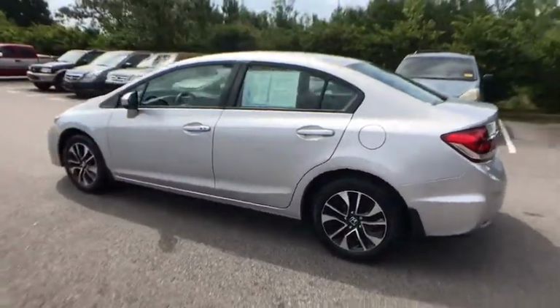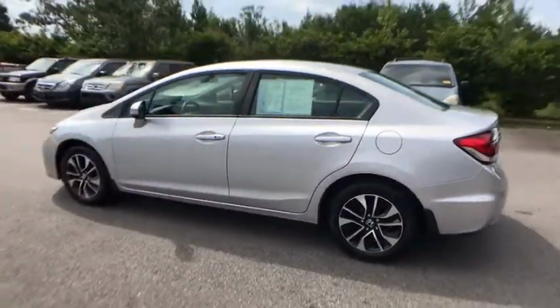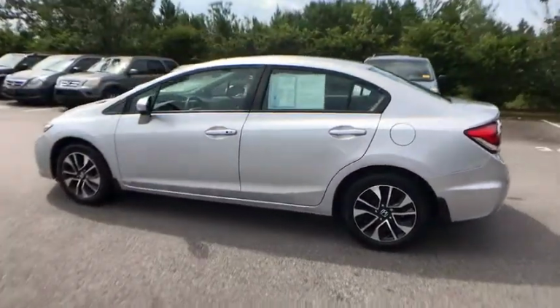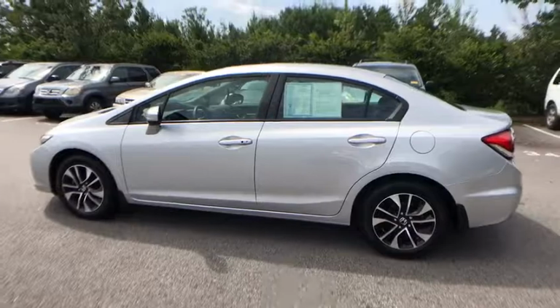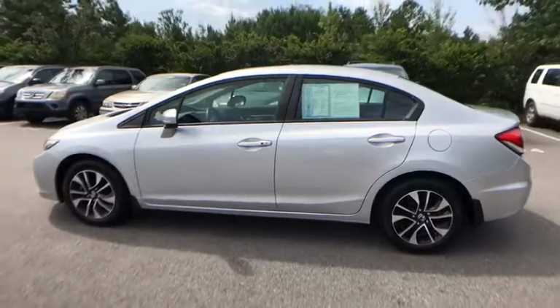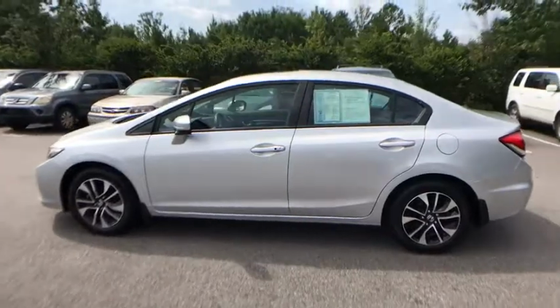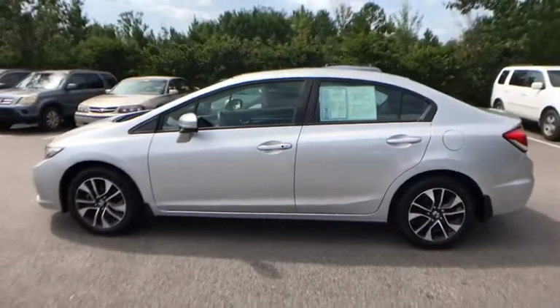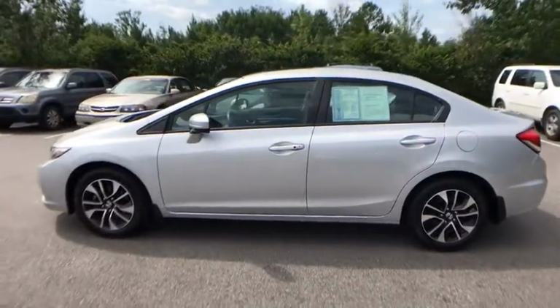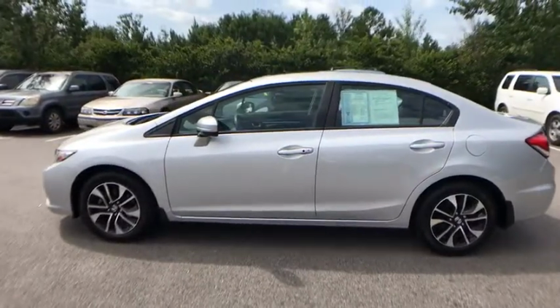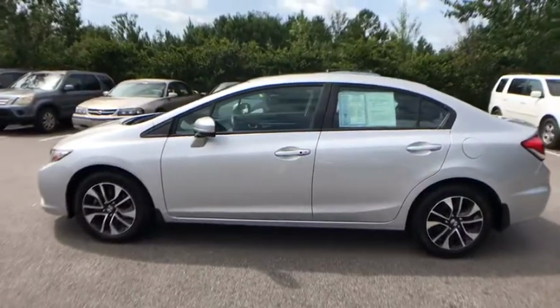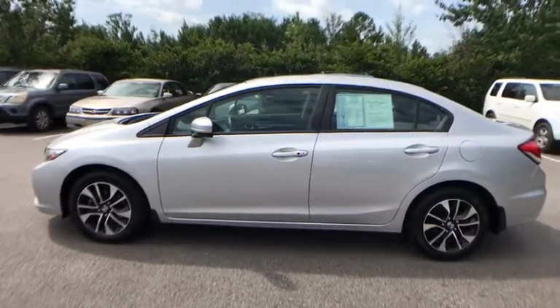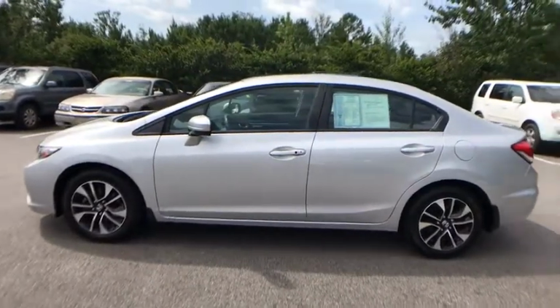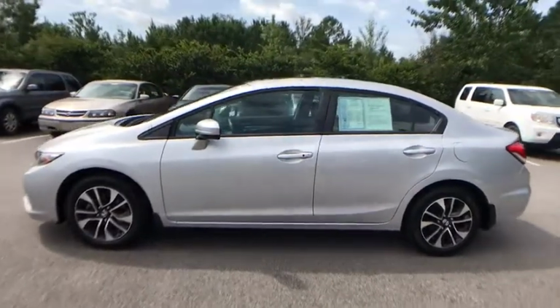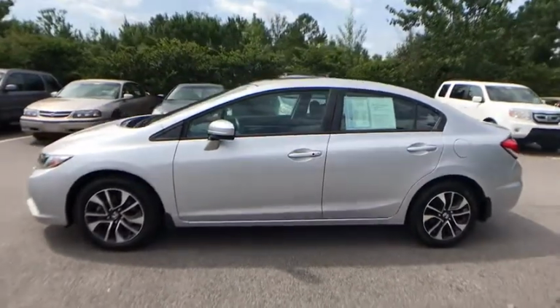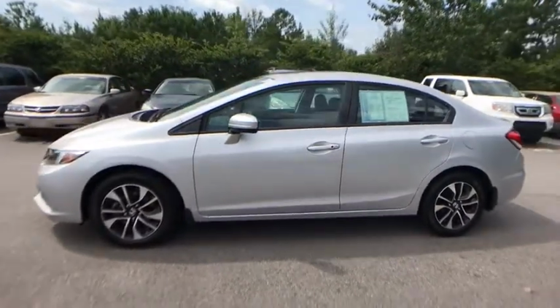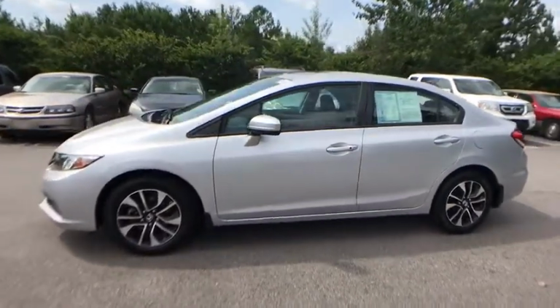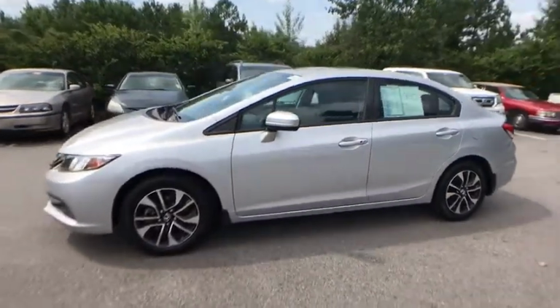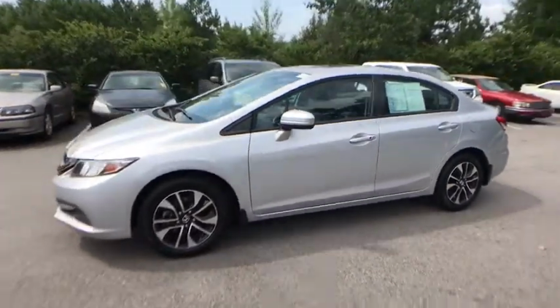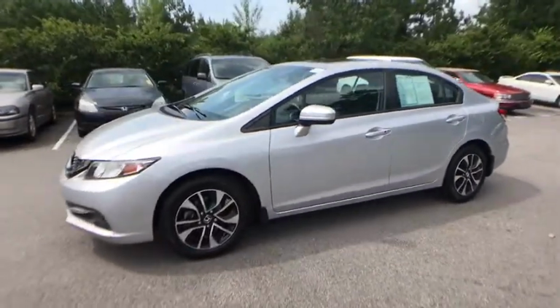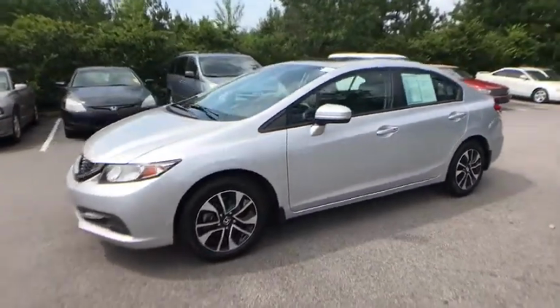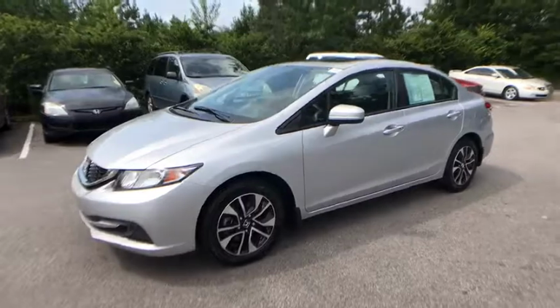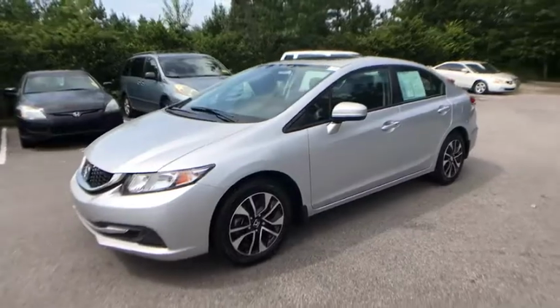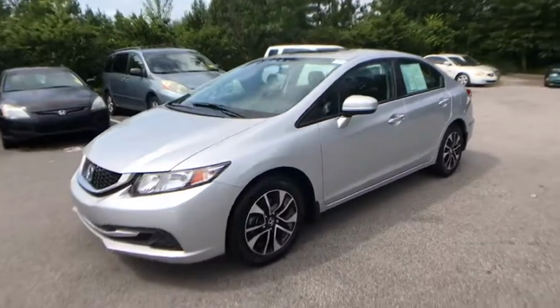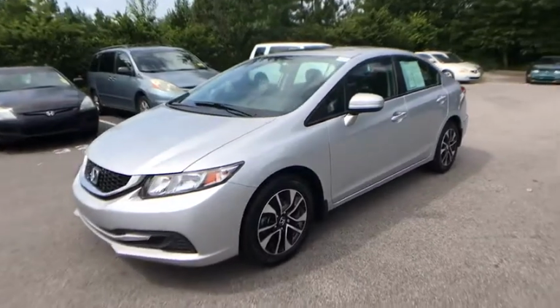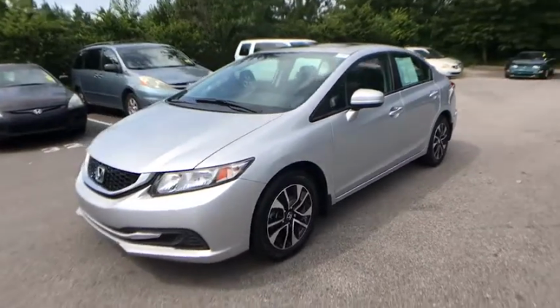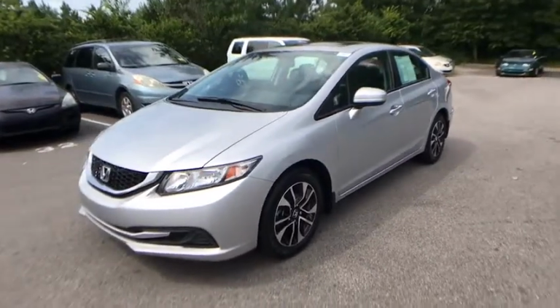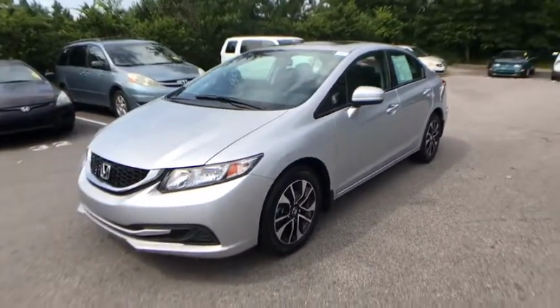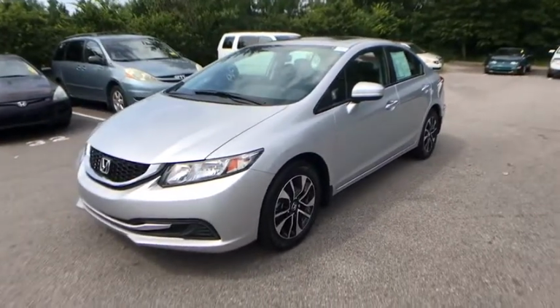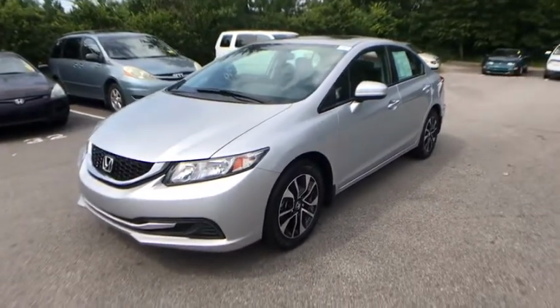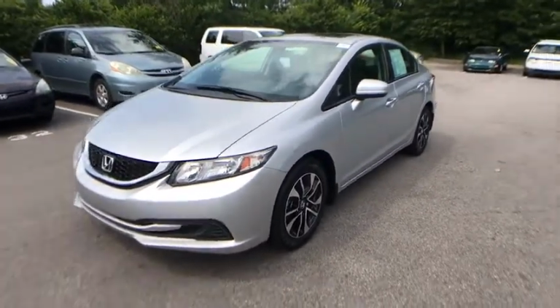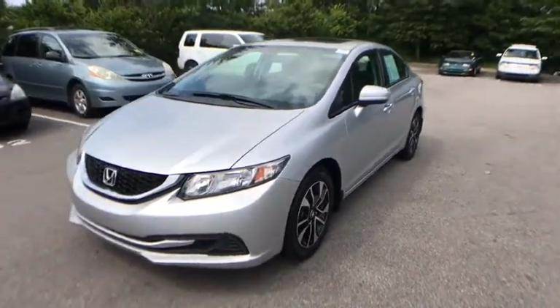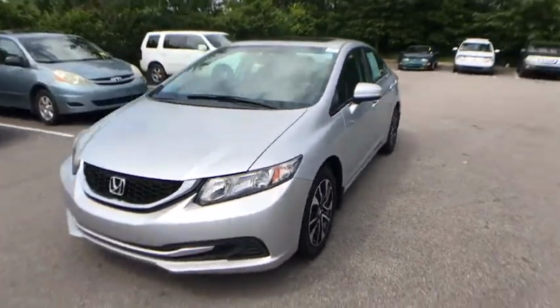Remote keyless entry, power moonroof, brake assist, panic alarm, tachometer, front bucket seats, tilt steering wheel, front reading lamp, and driver vanity mirror.